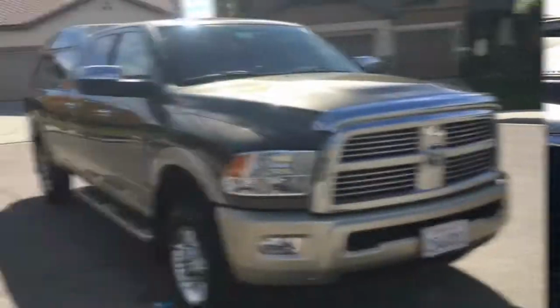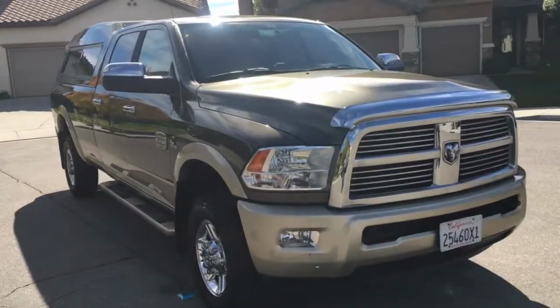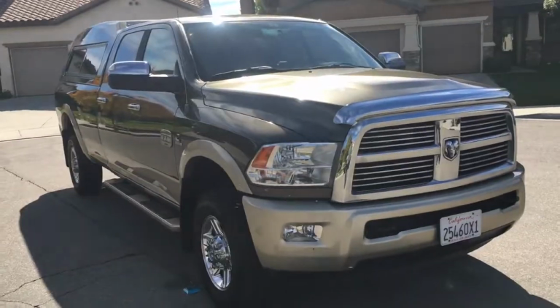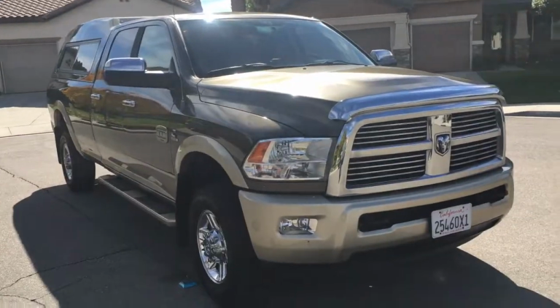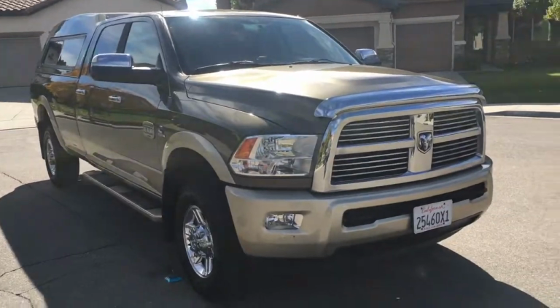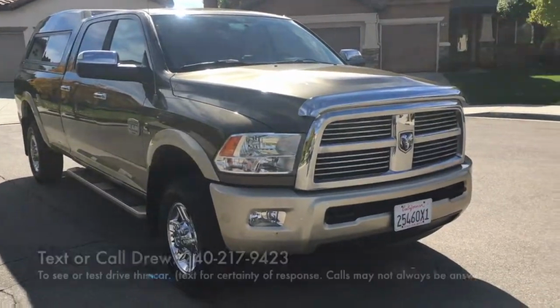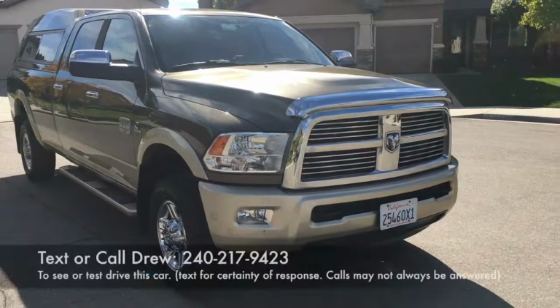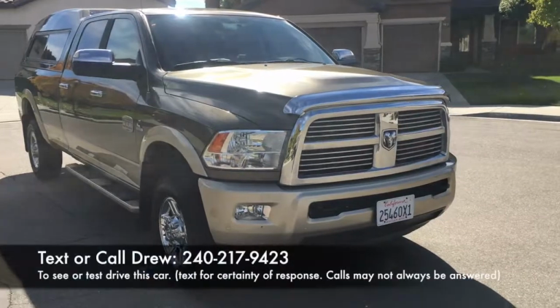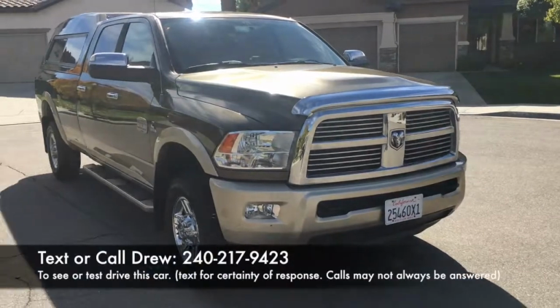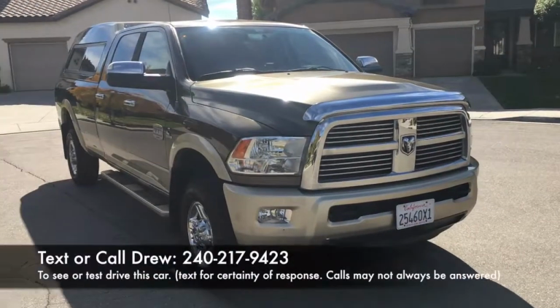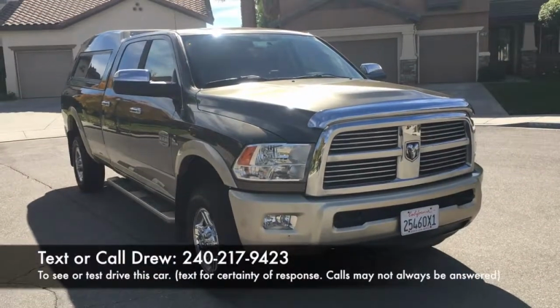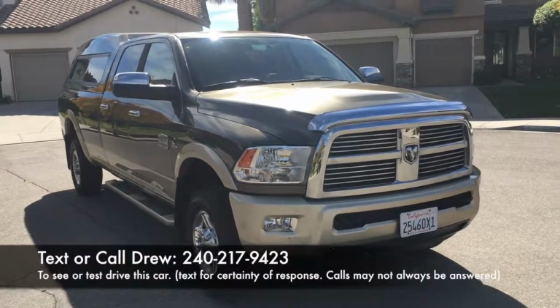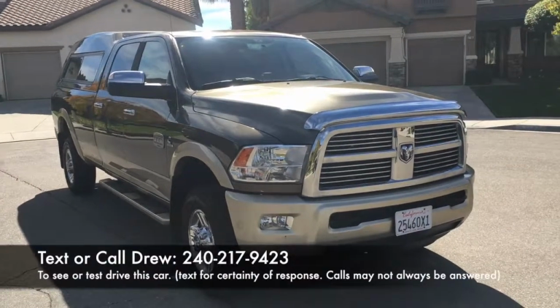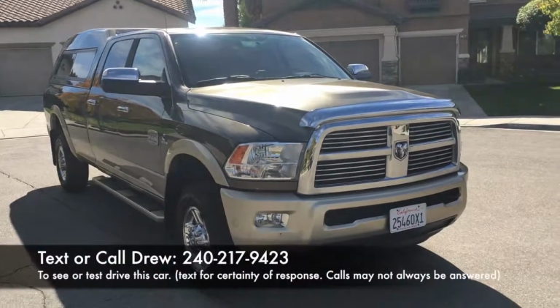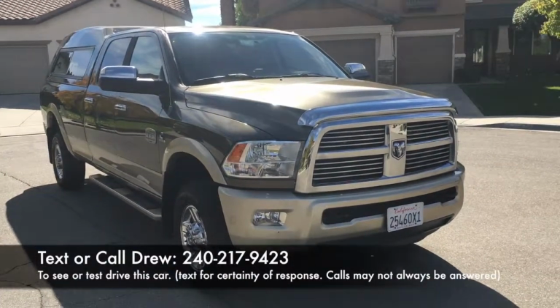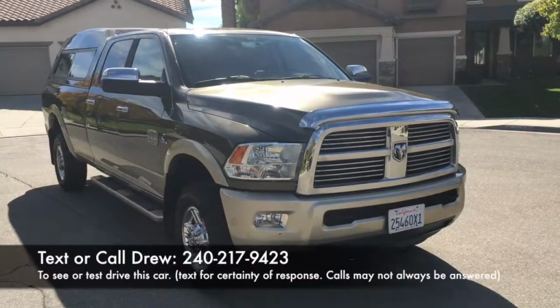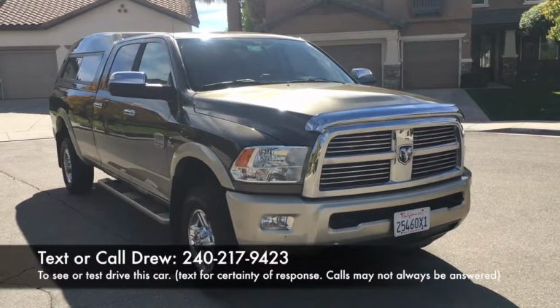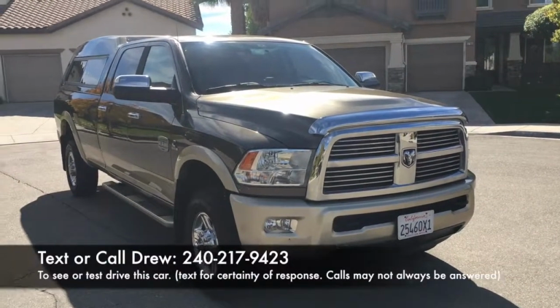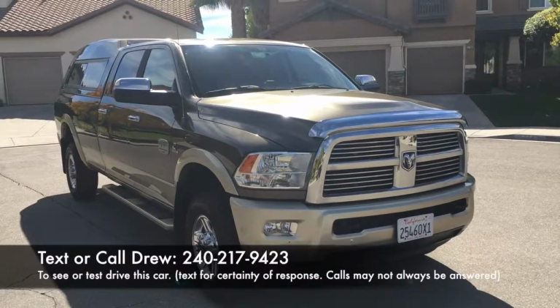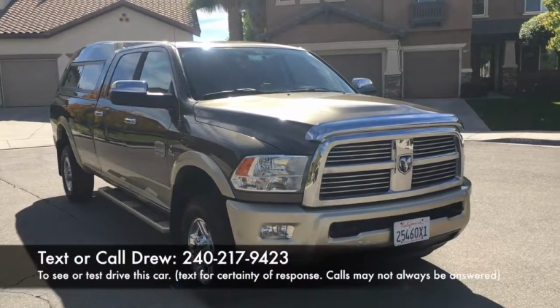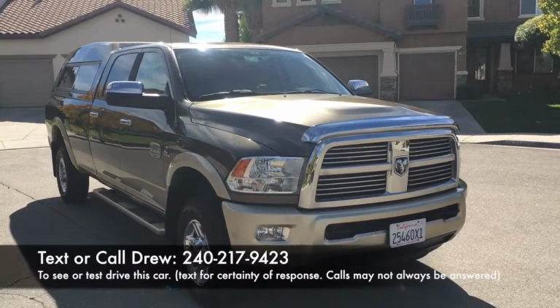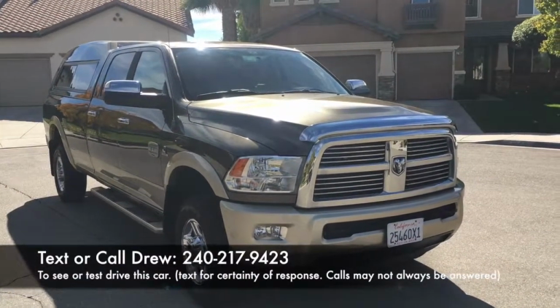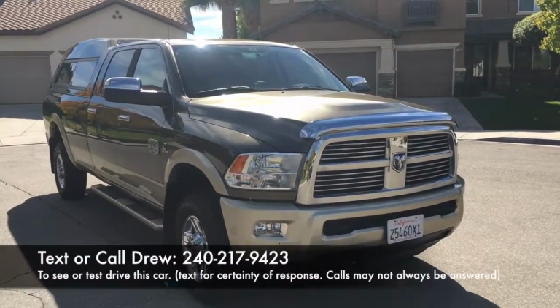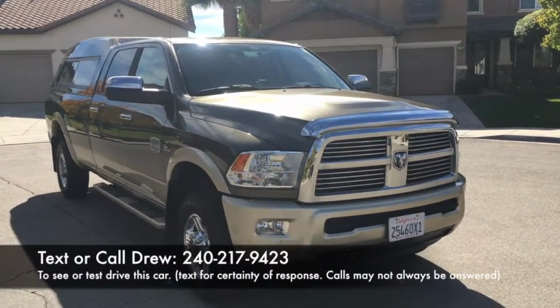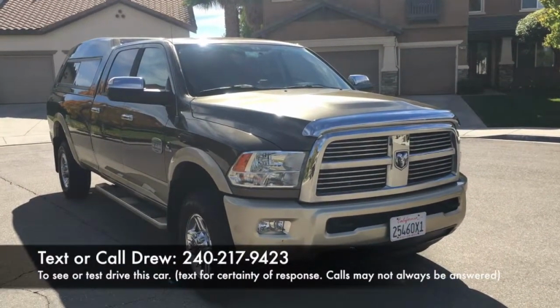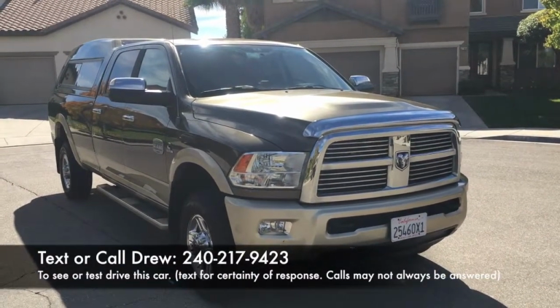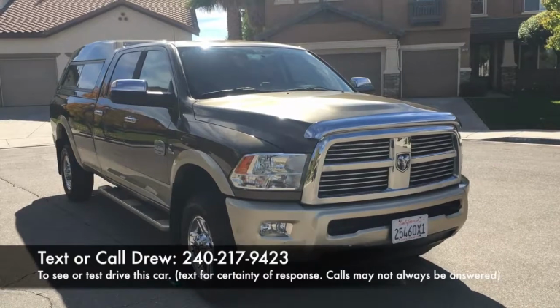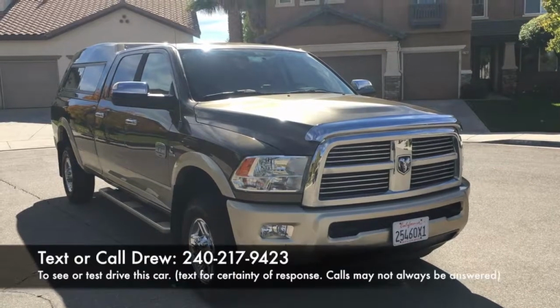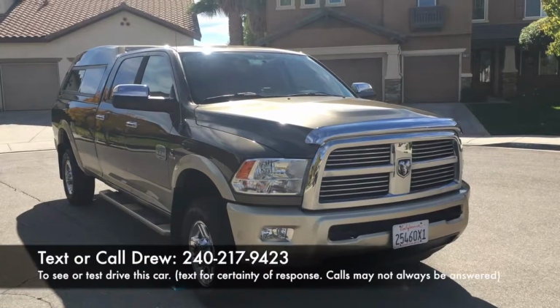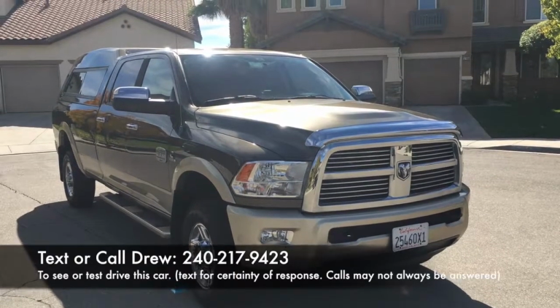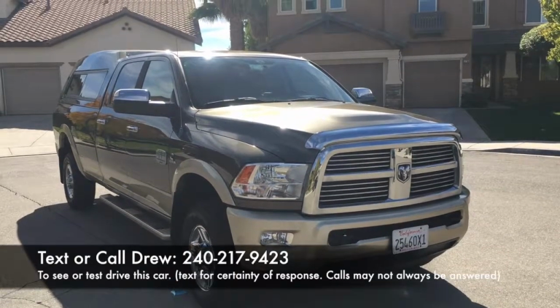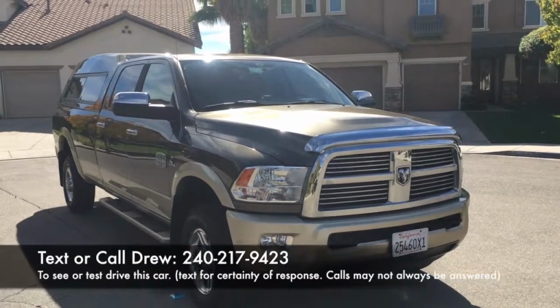If you have any questions about it, please give a call. Drew, 240-217-9423. Thanks.